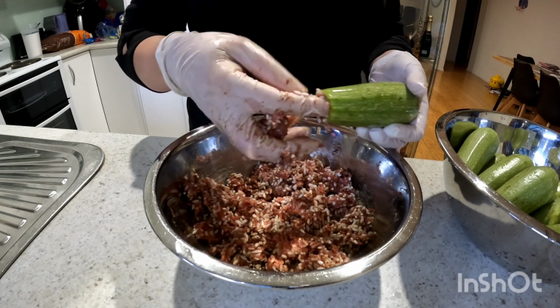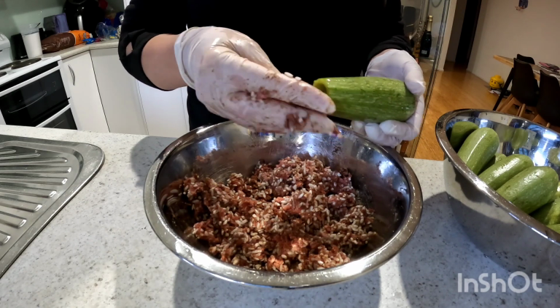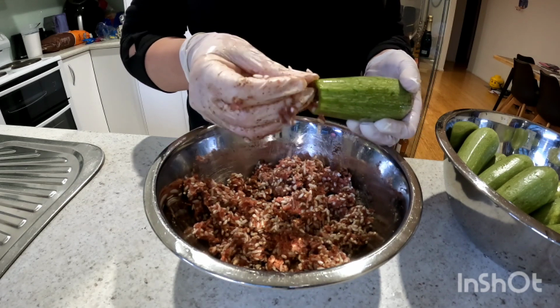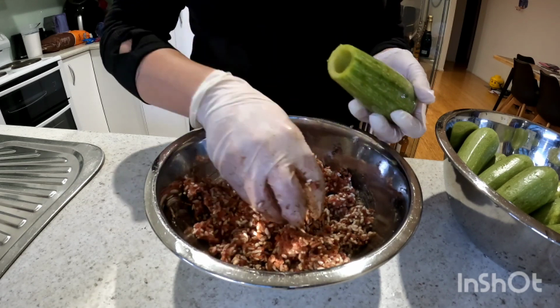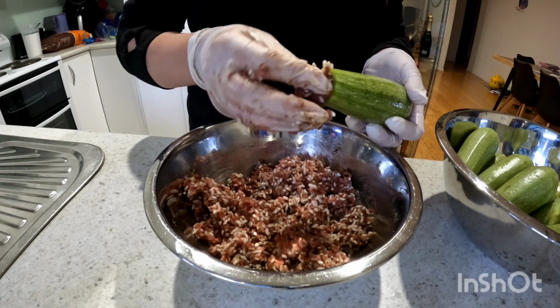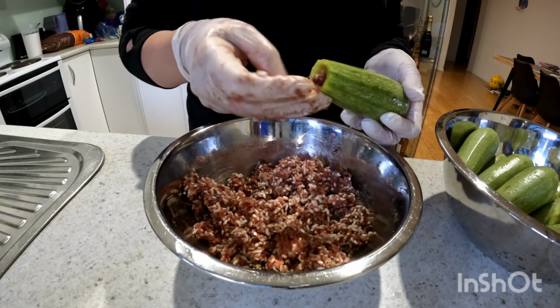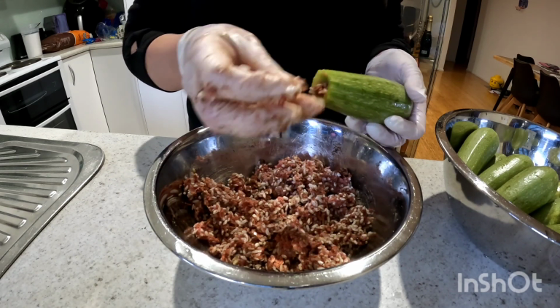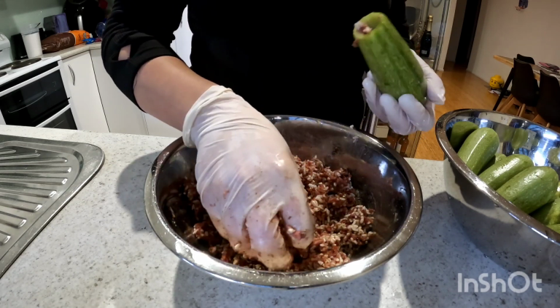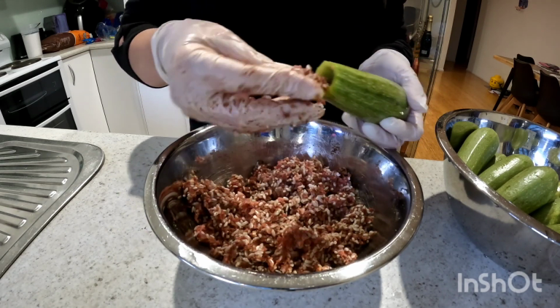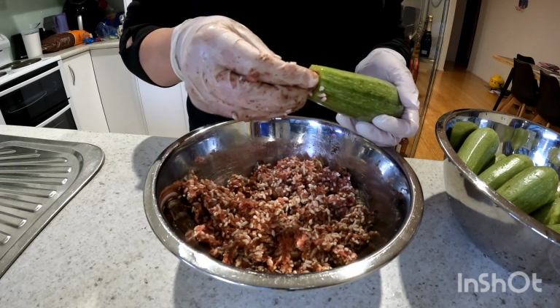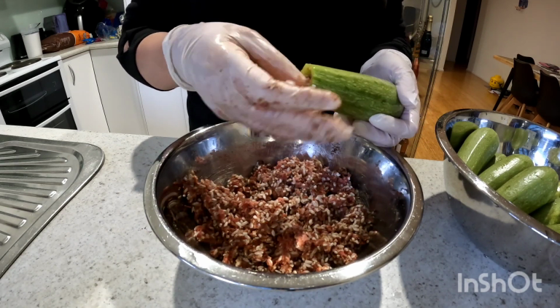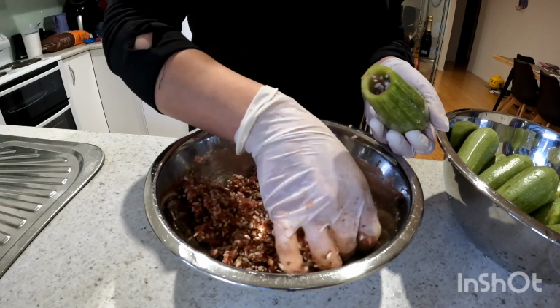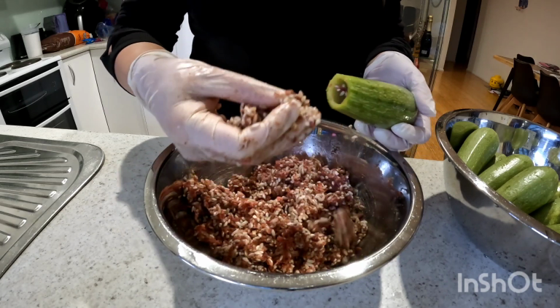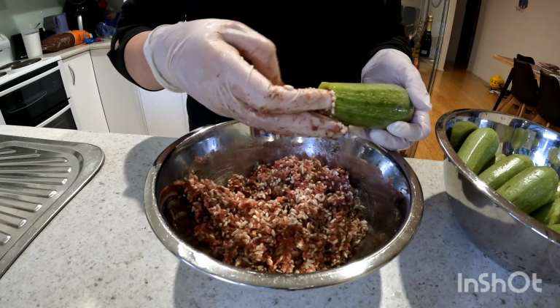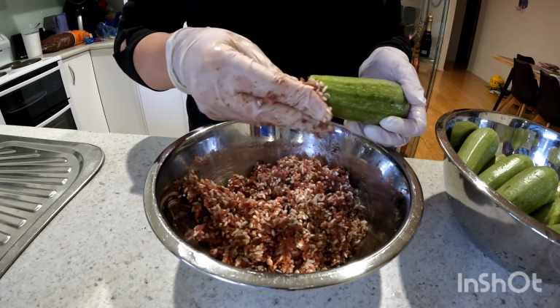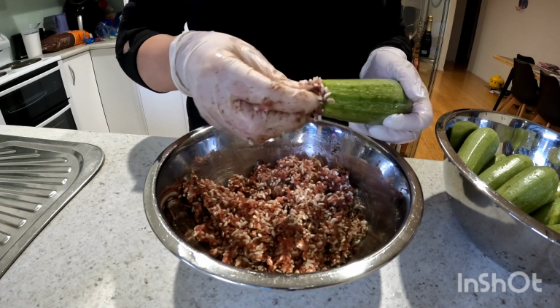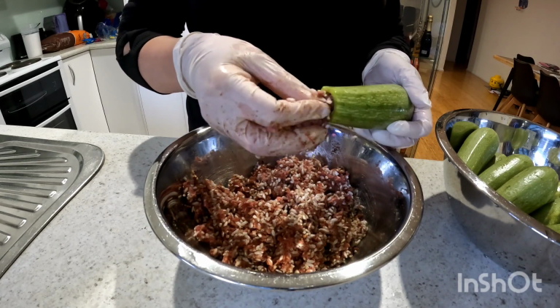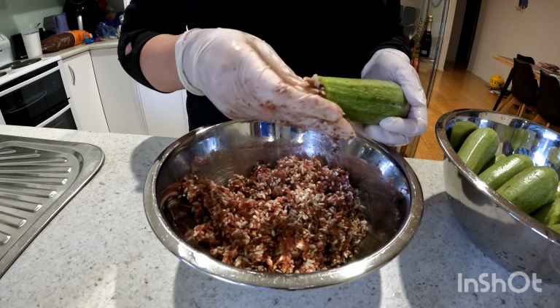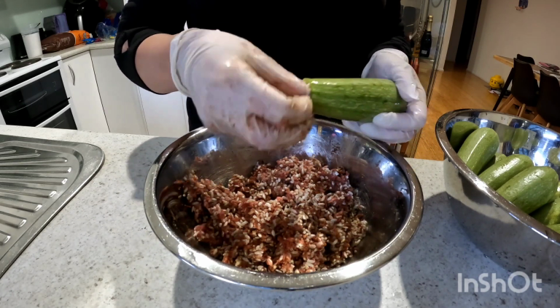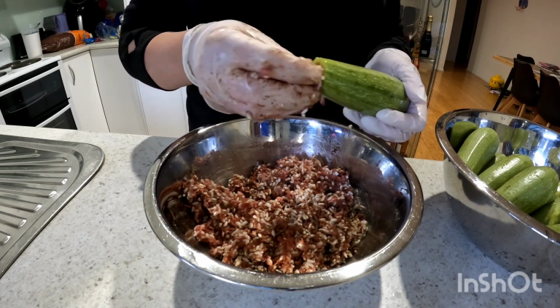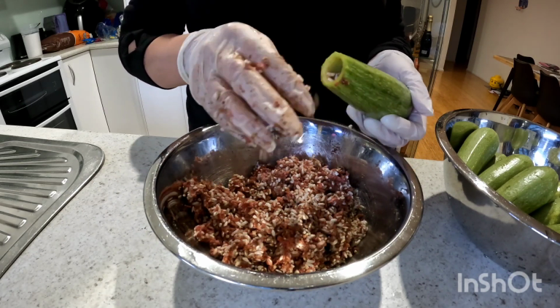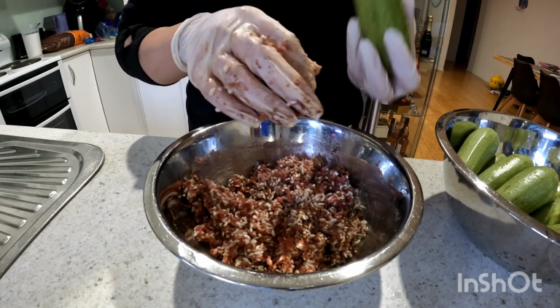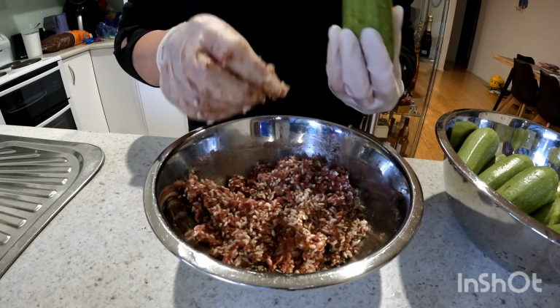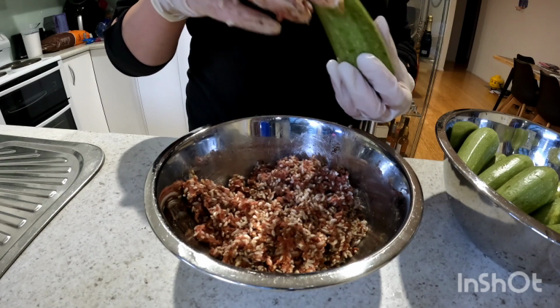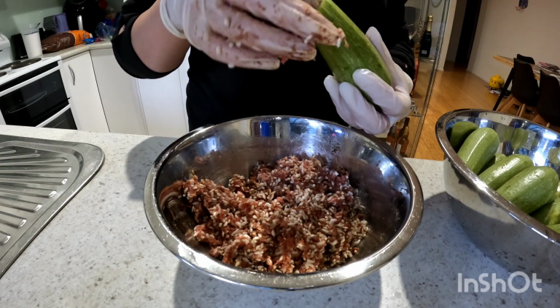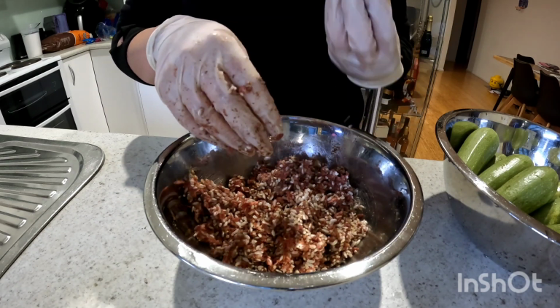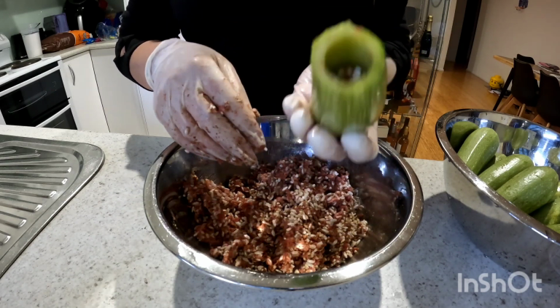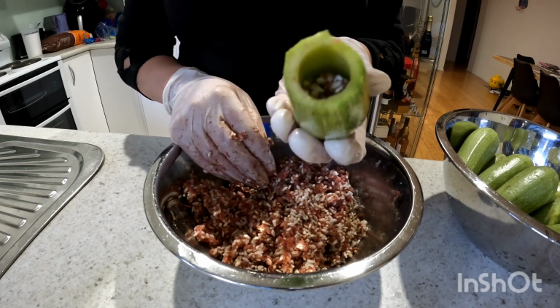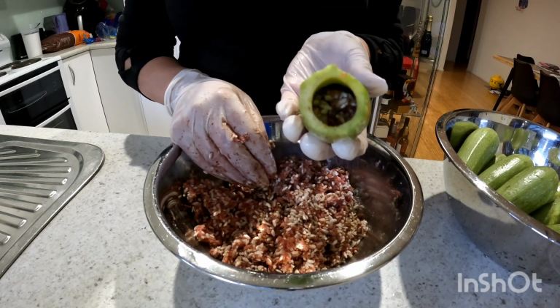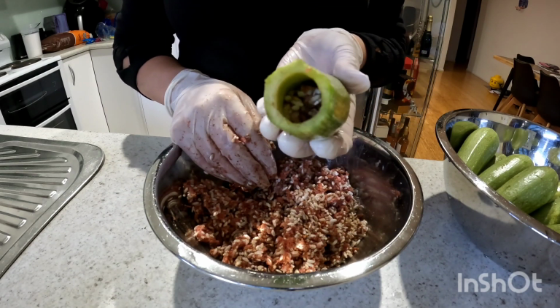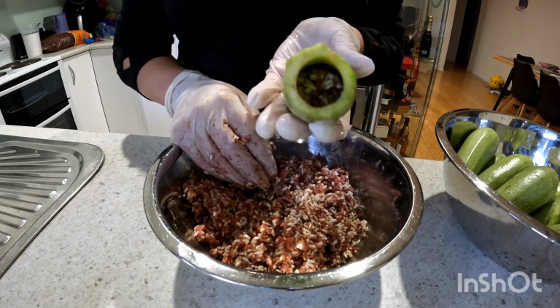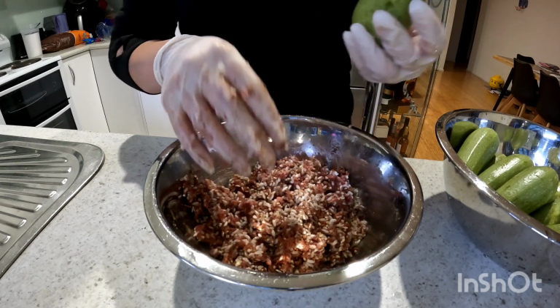You want to fill the zucchini about three quarters of the way and try not to compact the rice mix. Just drop the mix in and tap lightly on the palm of your hand to help the rice mix move to the bottom of the zucchini.